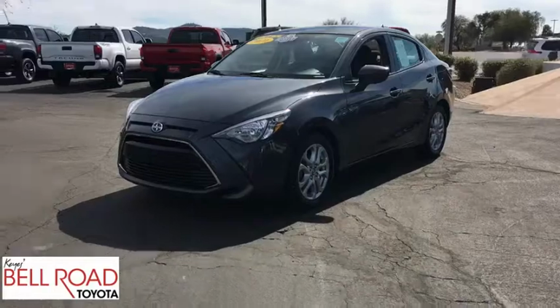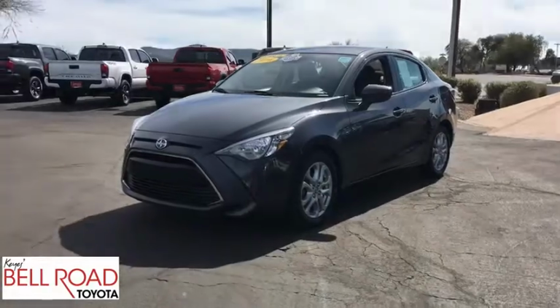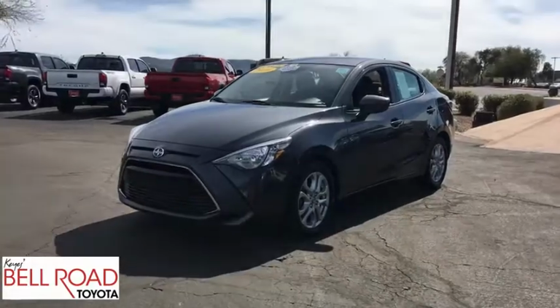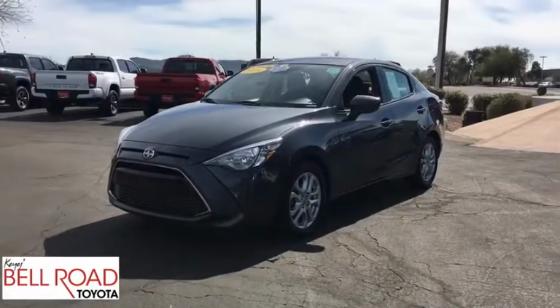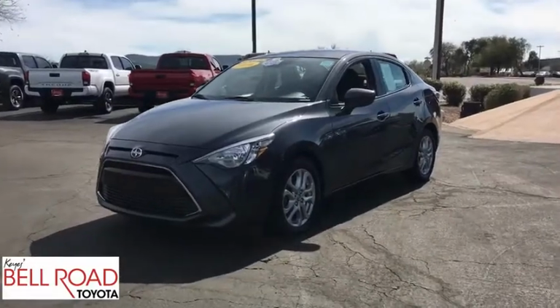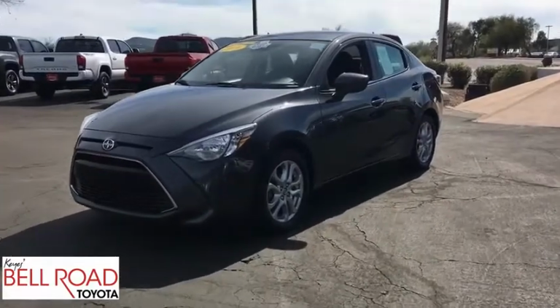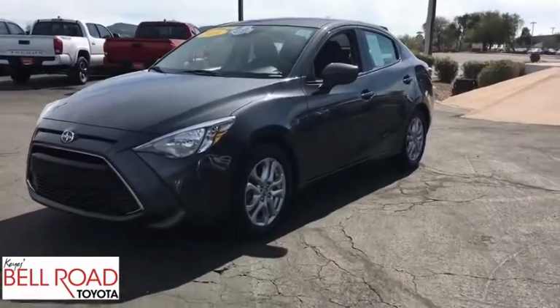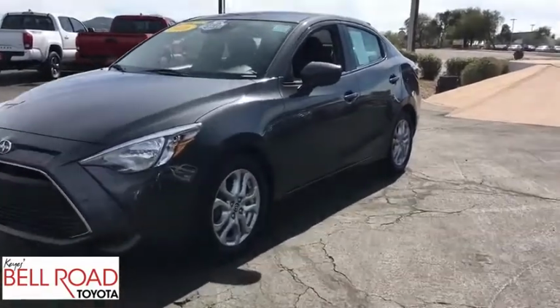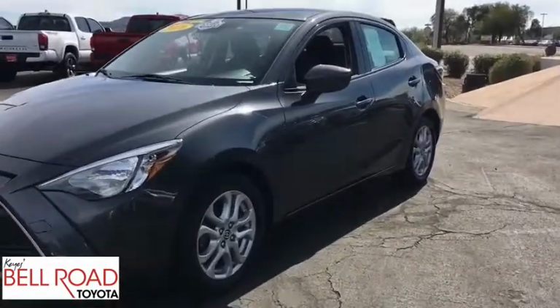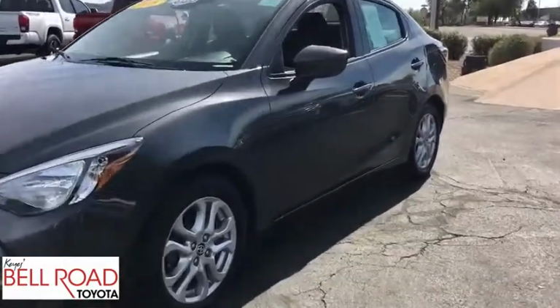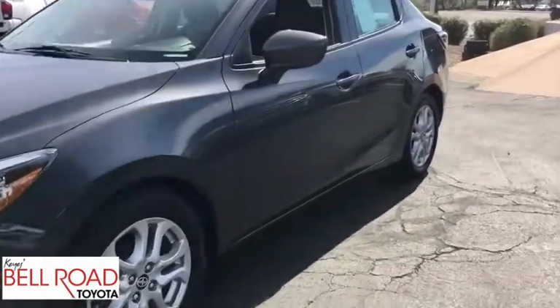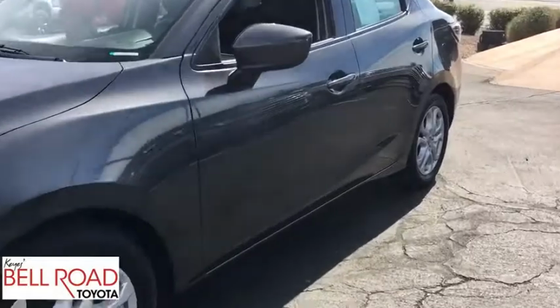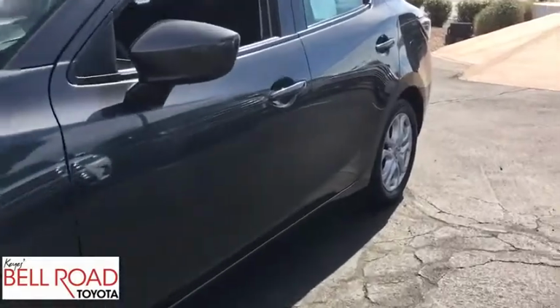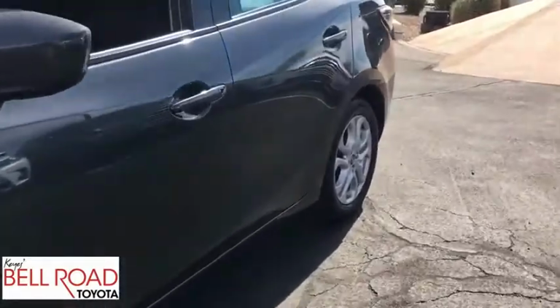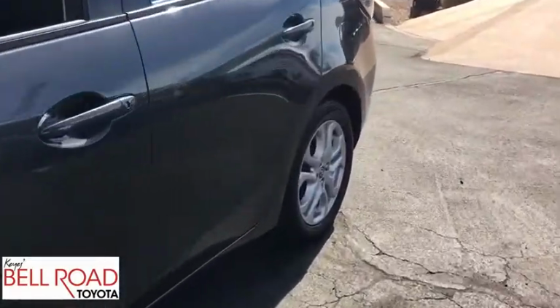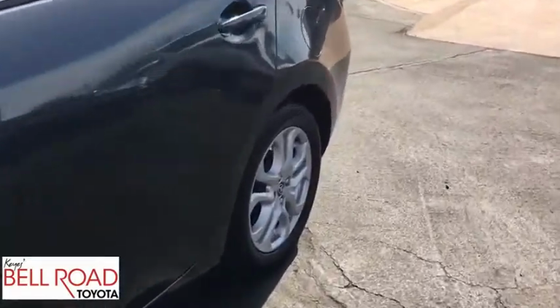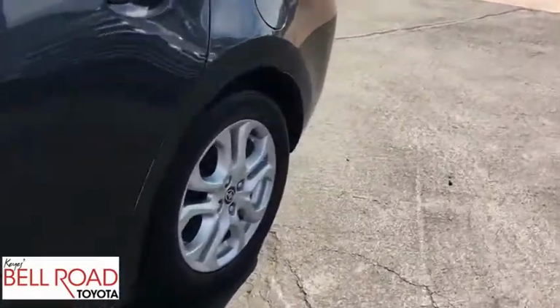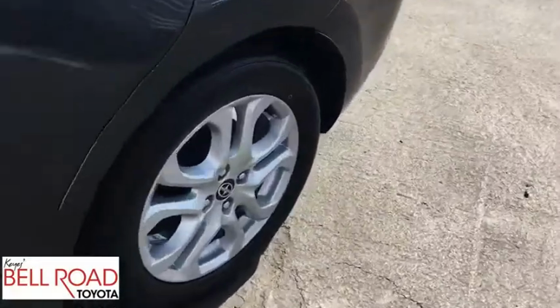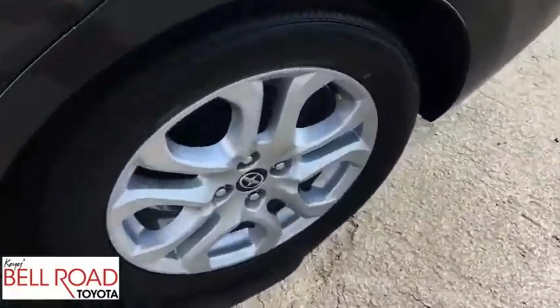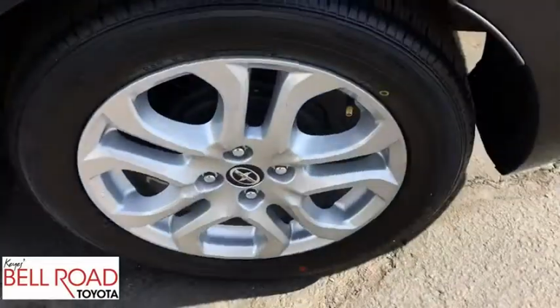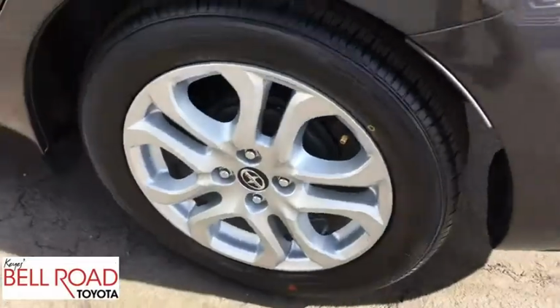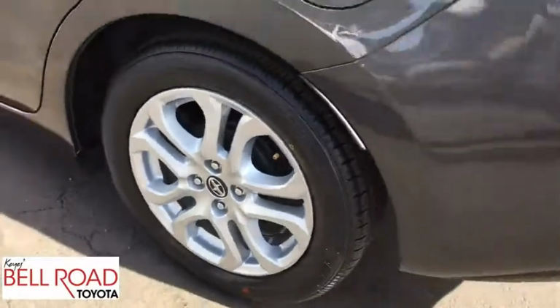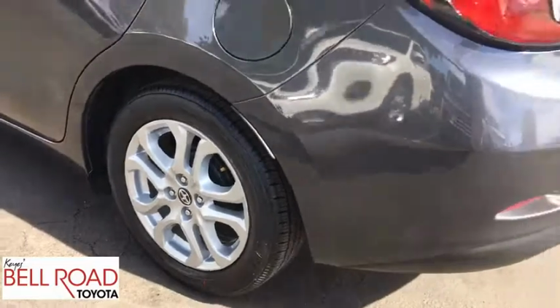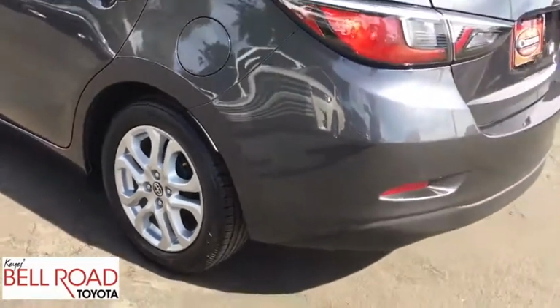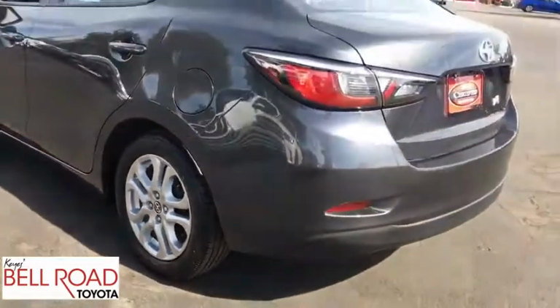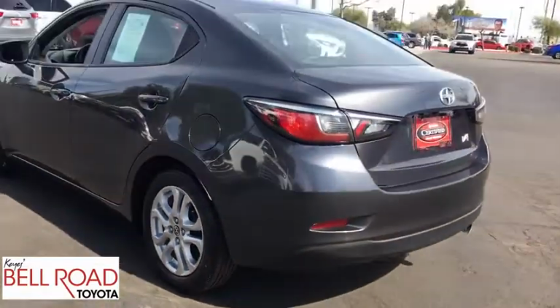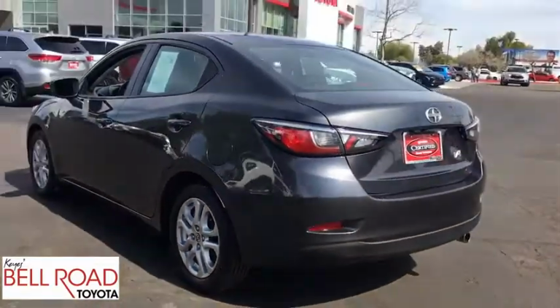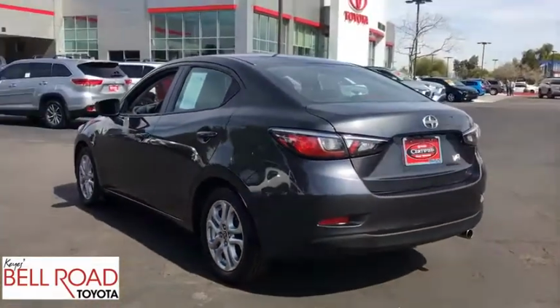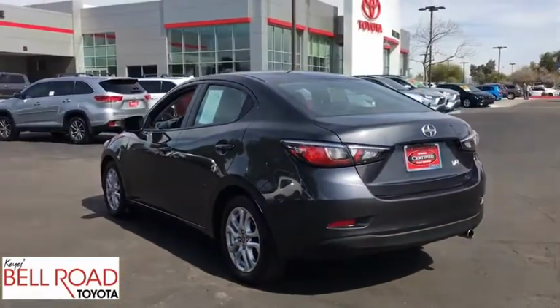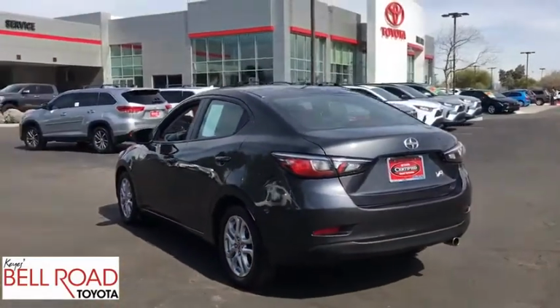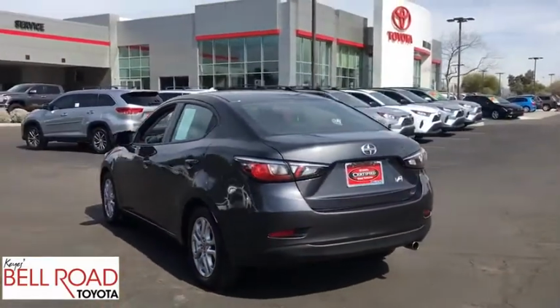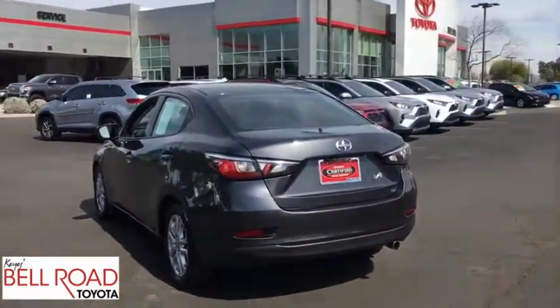The 2016 Scion IA. The IA has the energetic styling and sleek aerodynamics of a sedan you want to show up in. It comes with a lot of standard features with an impressive fuel economy. This vehicle has less than 55,000 miles.